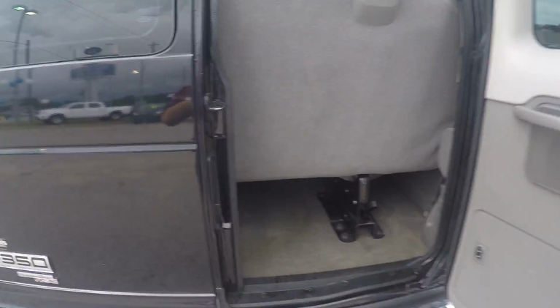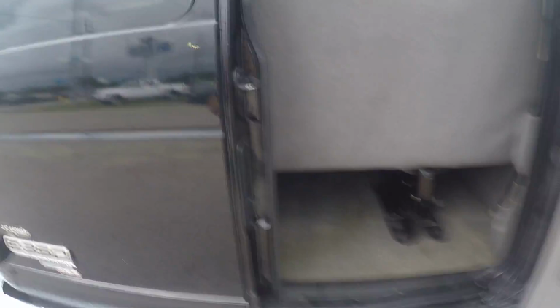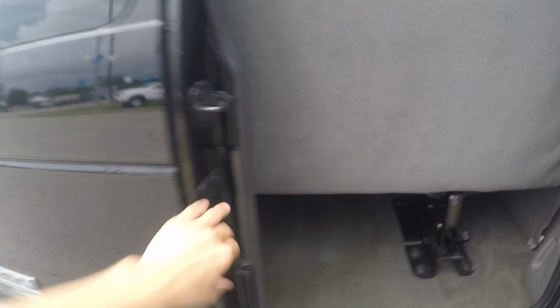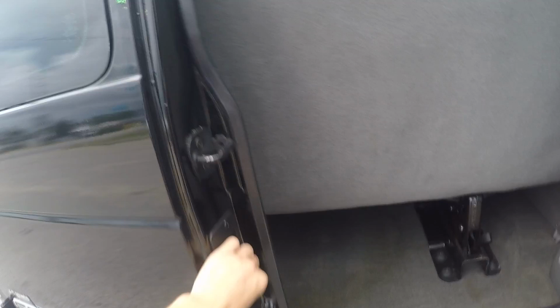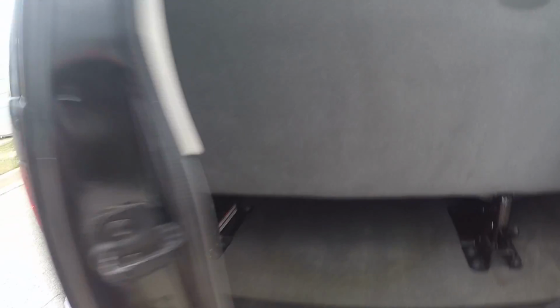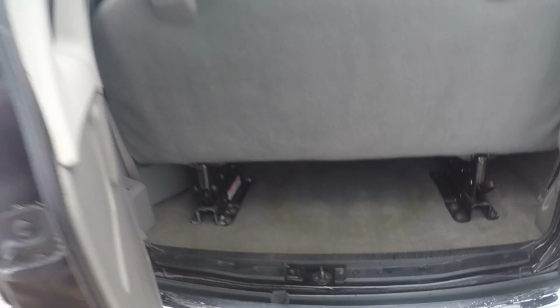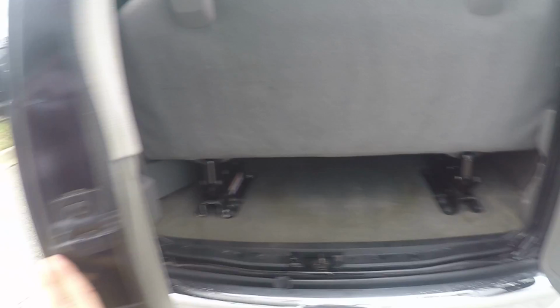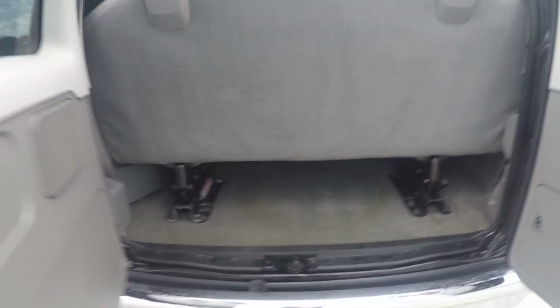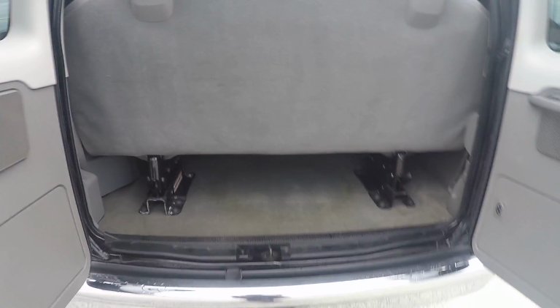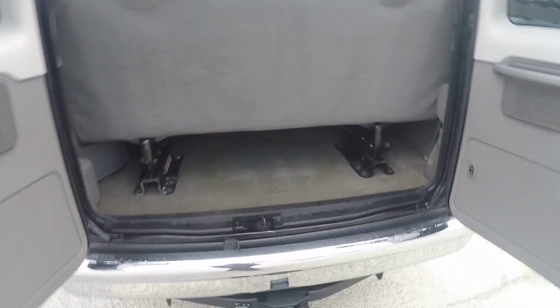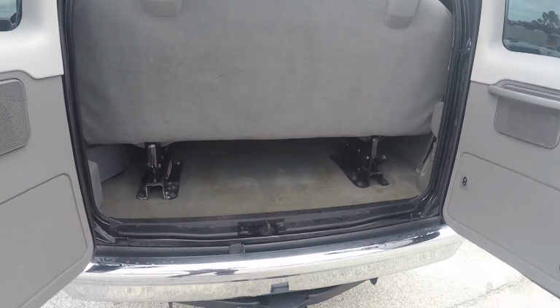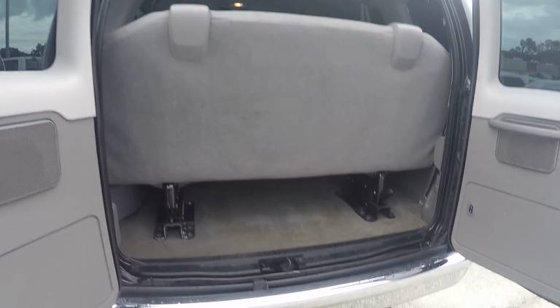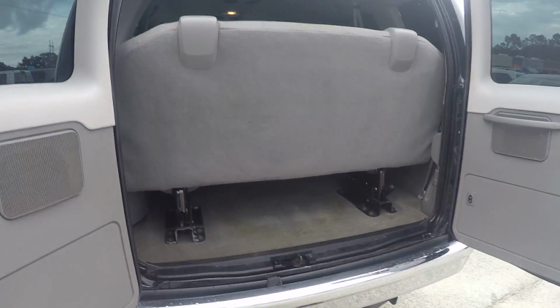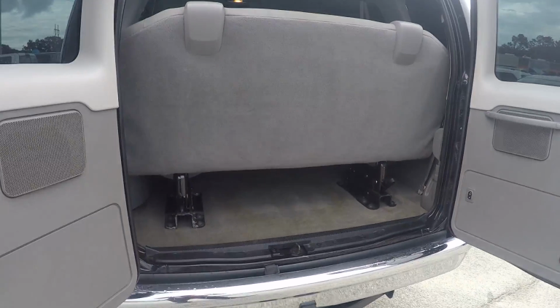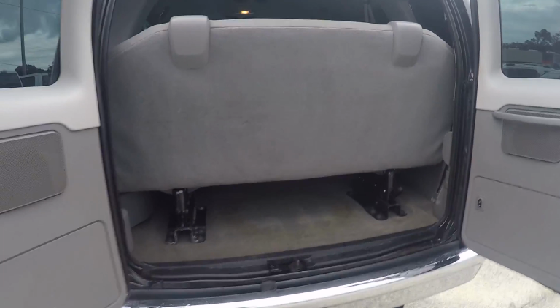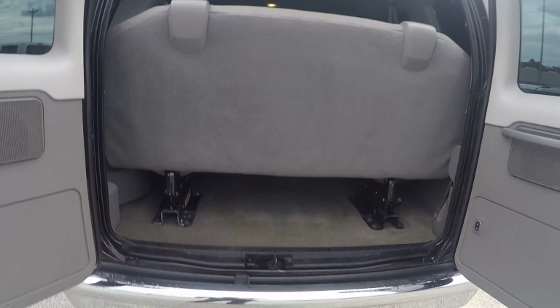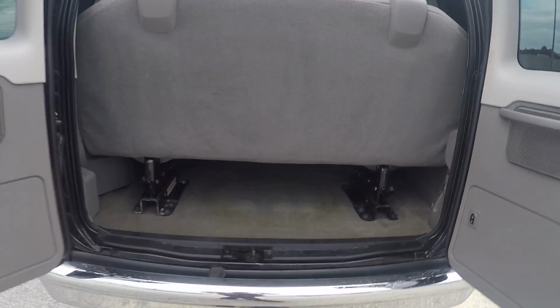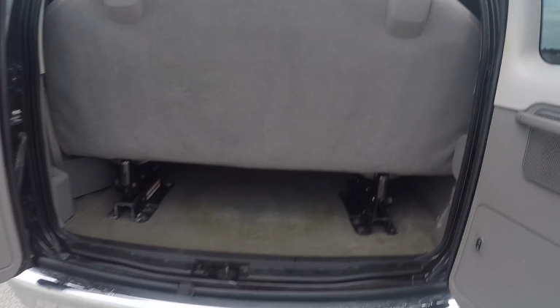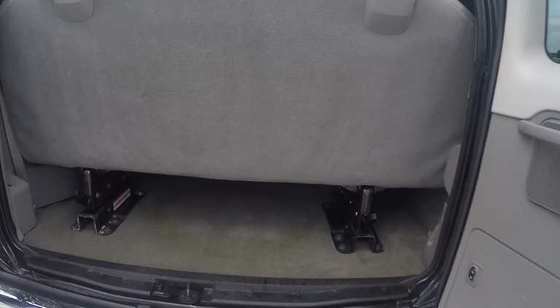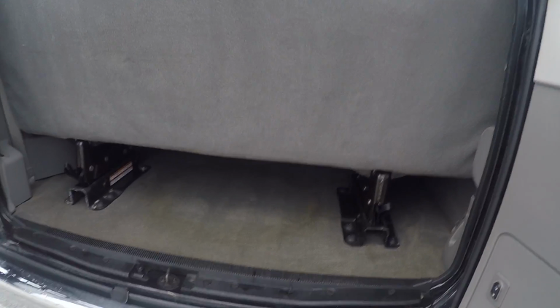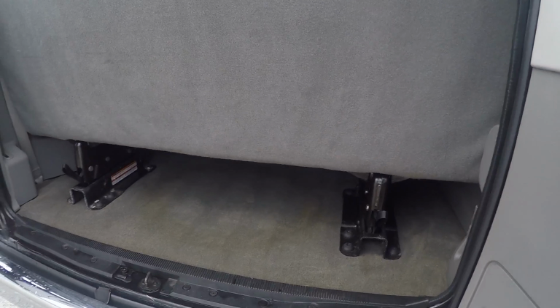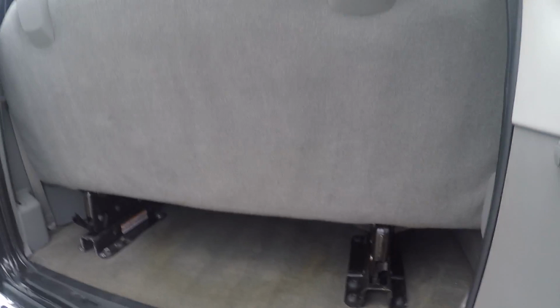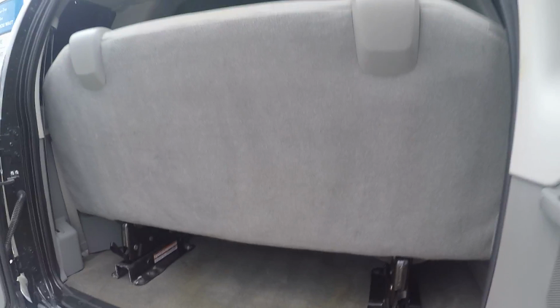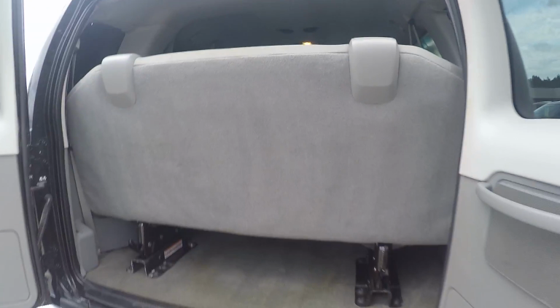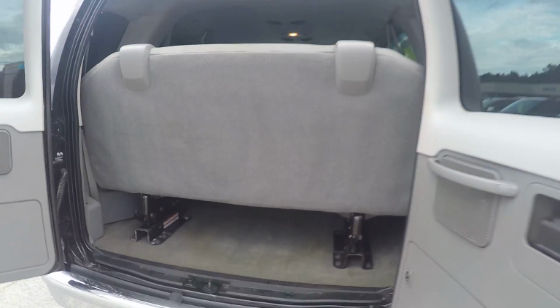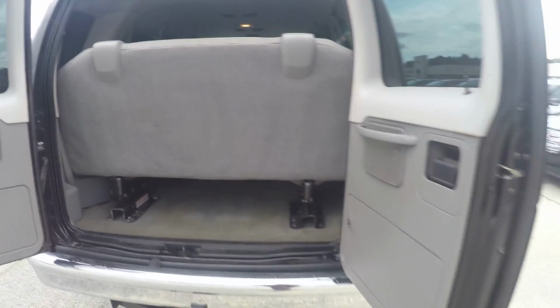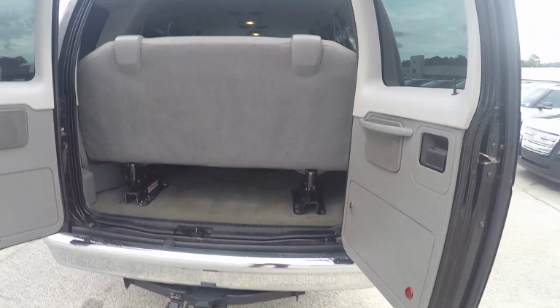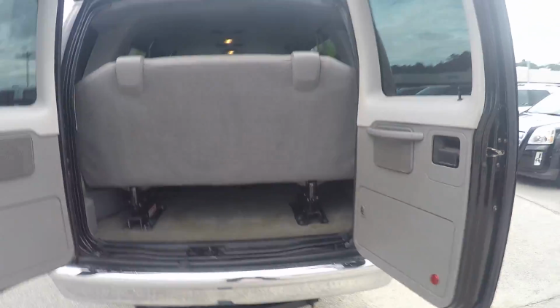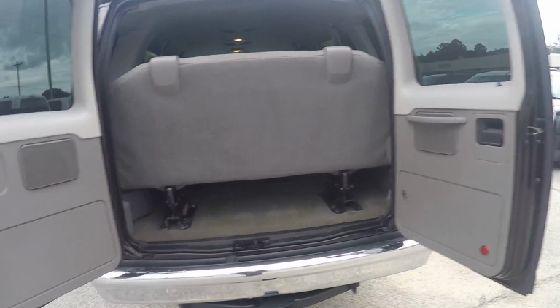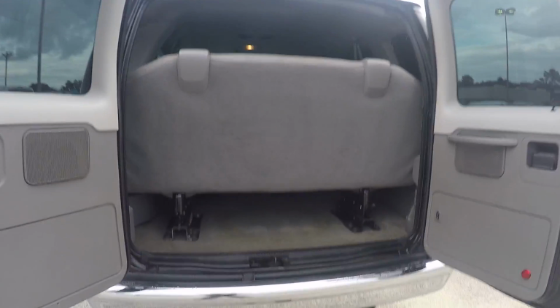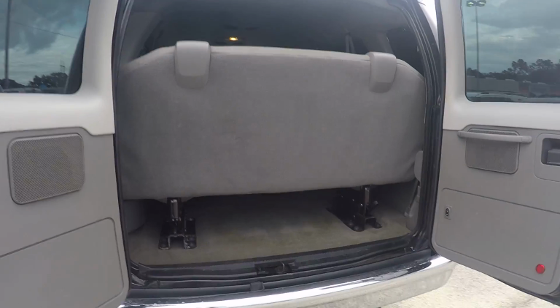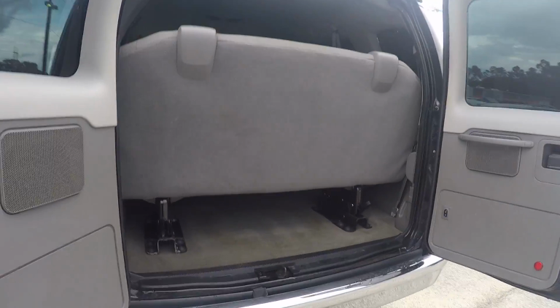As I said, both of these doors will open, and that rear seat will come out as well, so y'all can have some extra storage space when y'all go on trips and you don't need the extra seat.